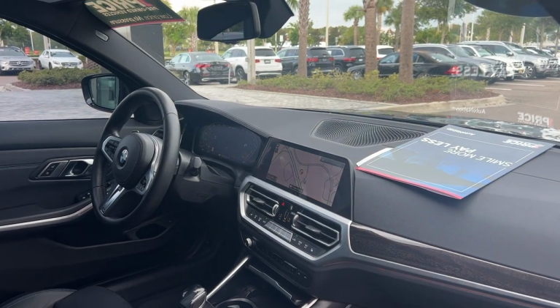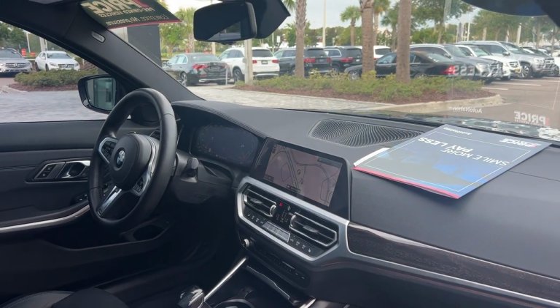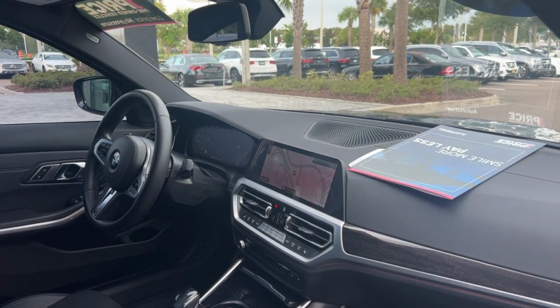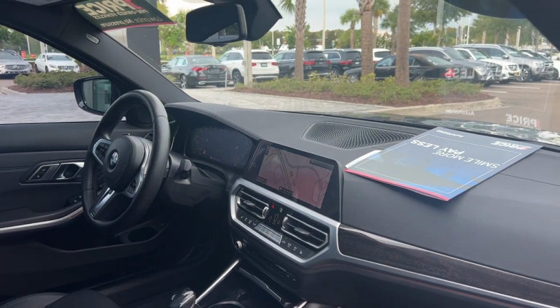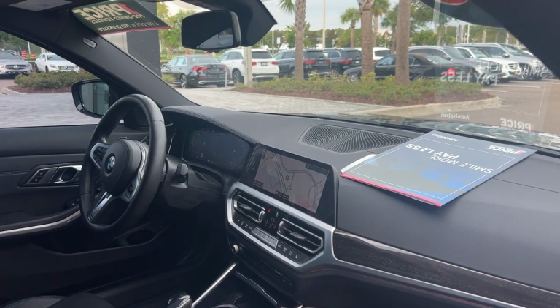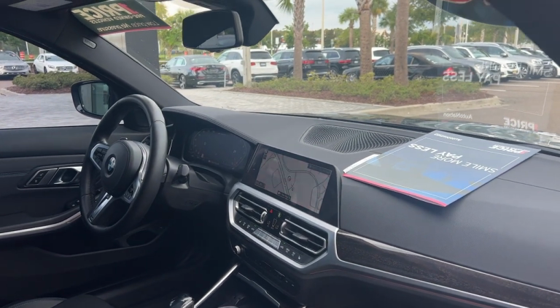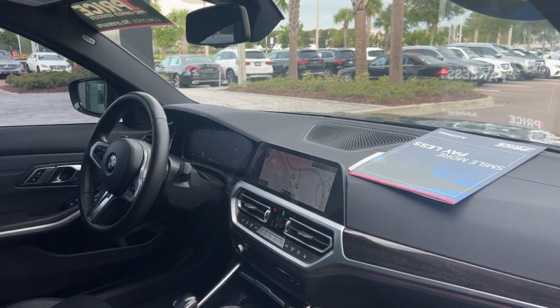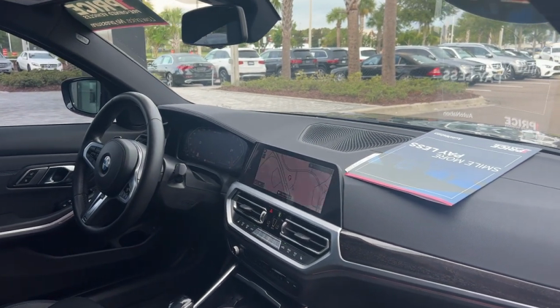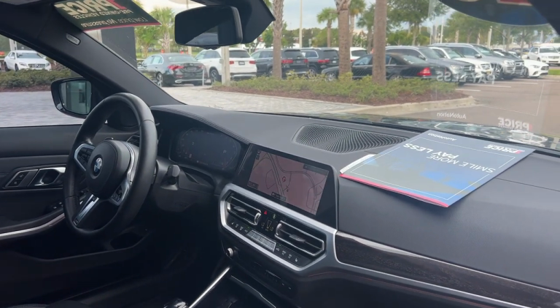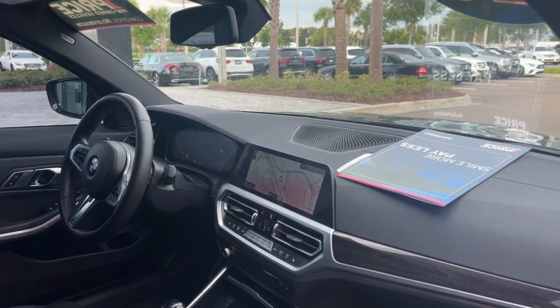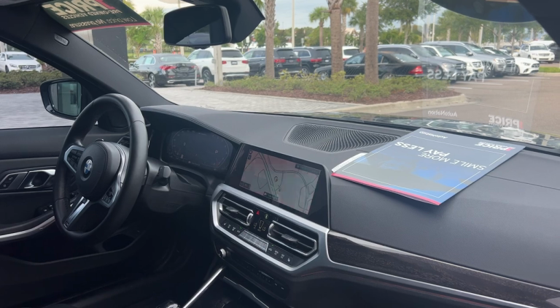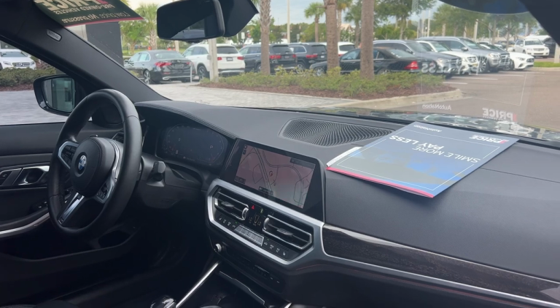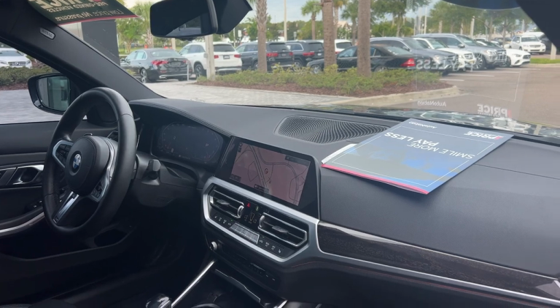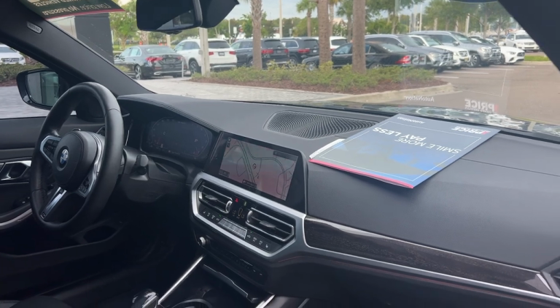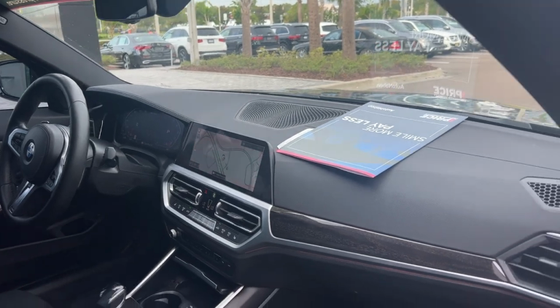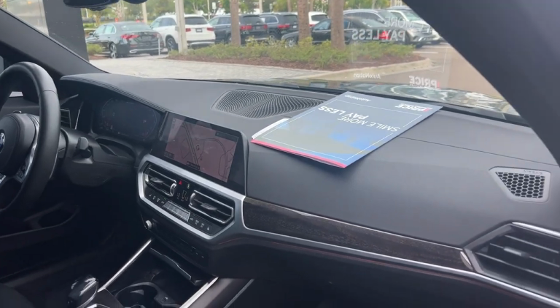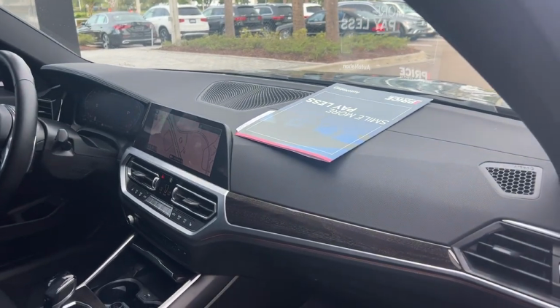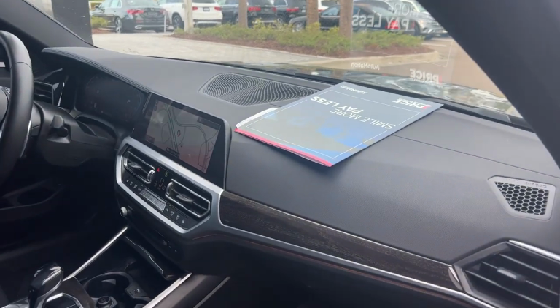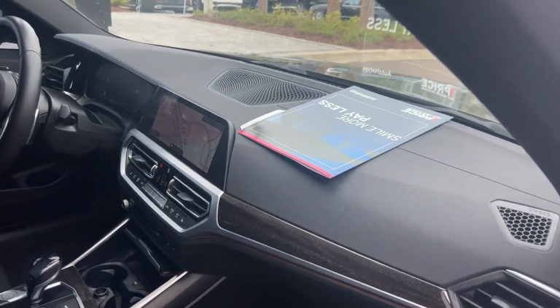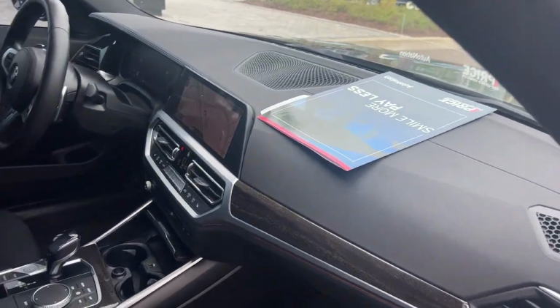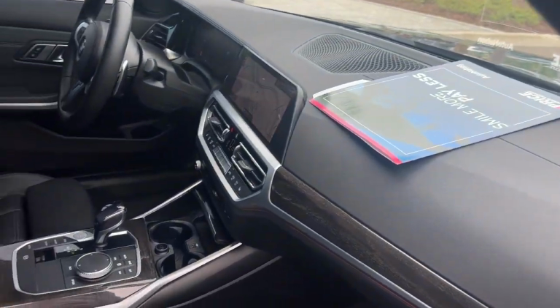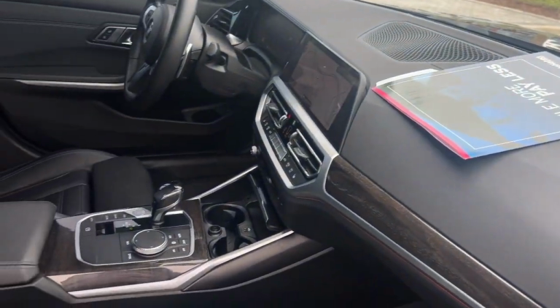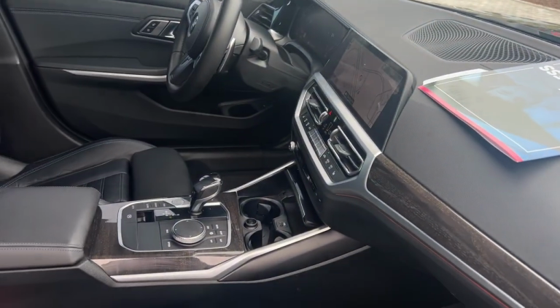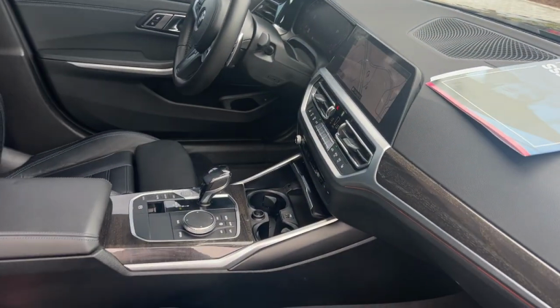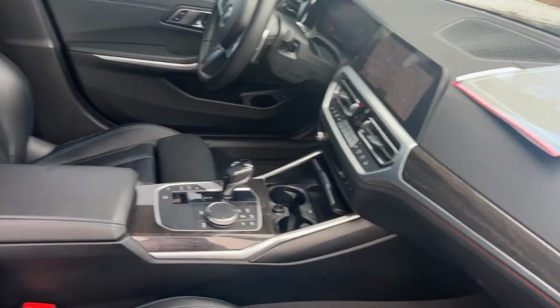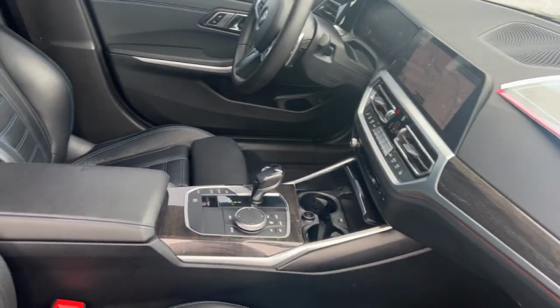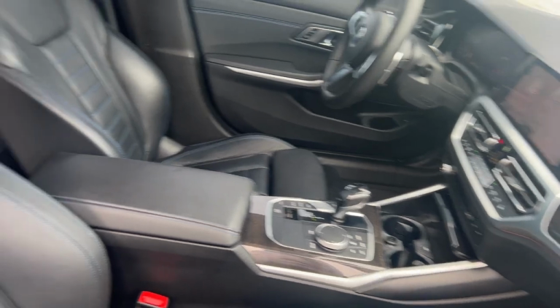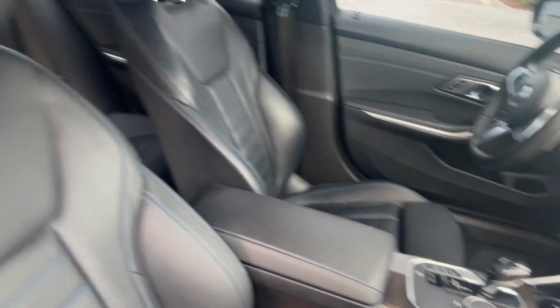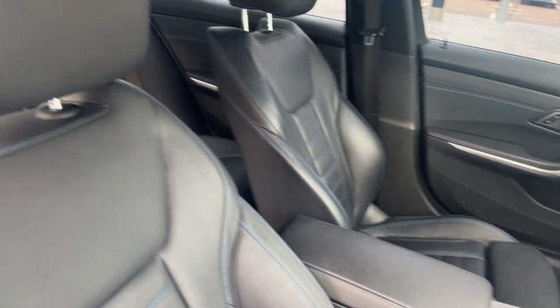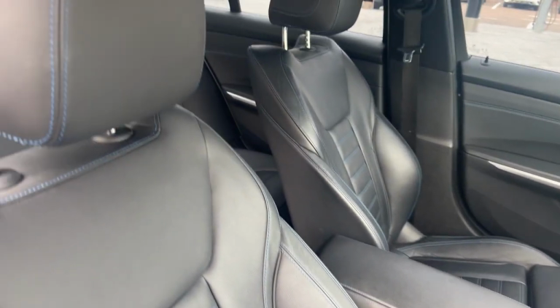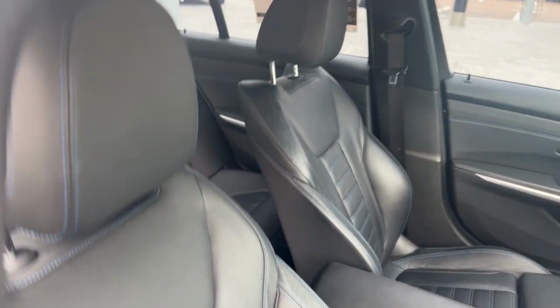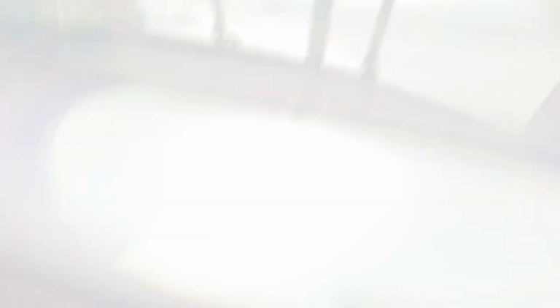Leather wrapped, sports steering wheel with paddle shifters, navigation, heated seats, traction control, electronic climate control, satellite radio, and BMW's iDrive system.